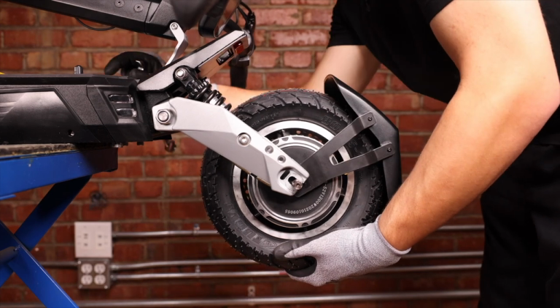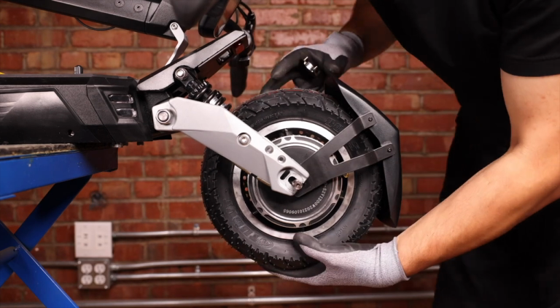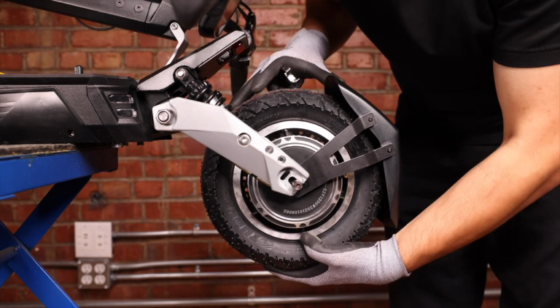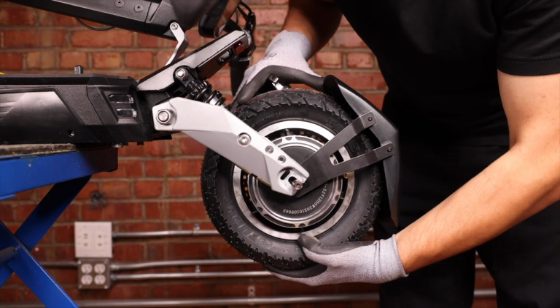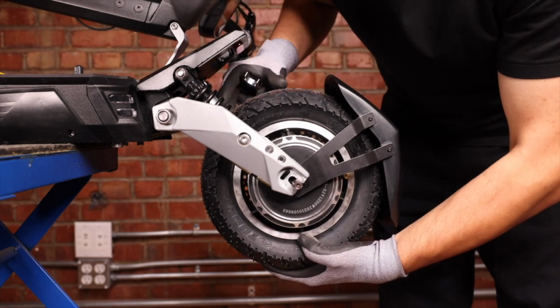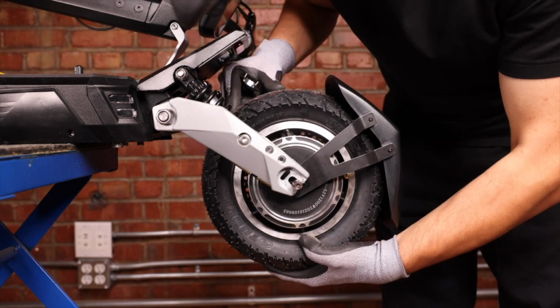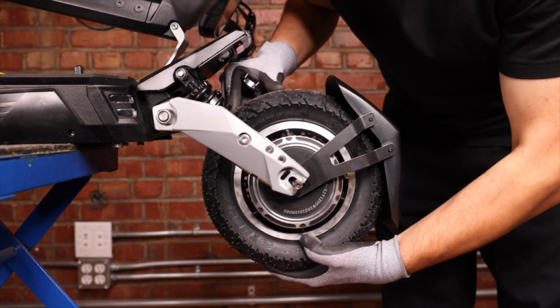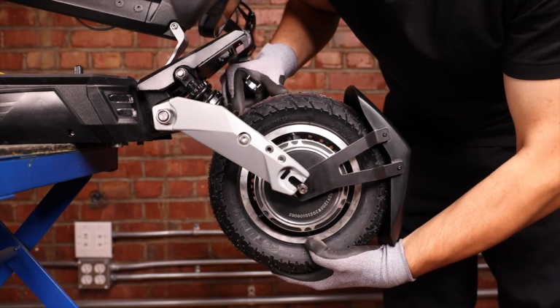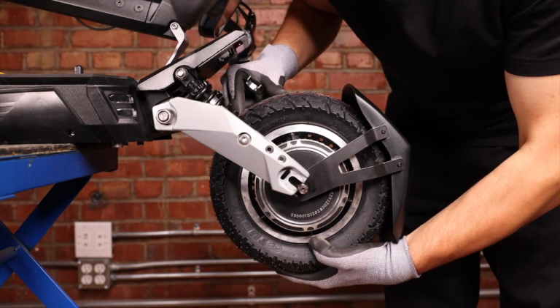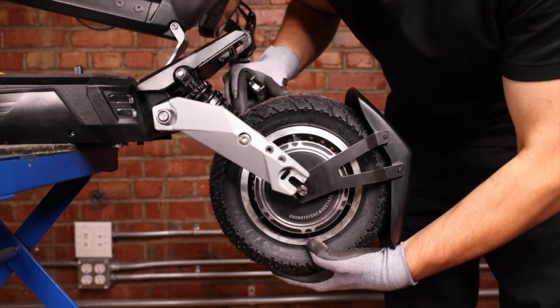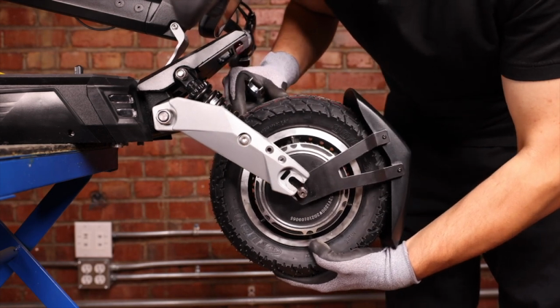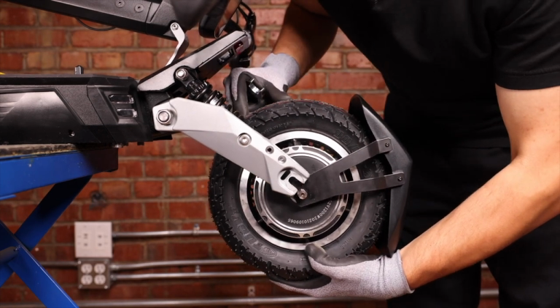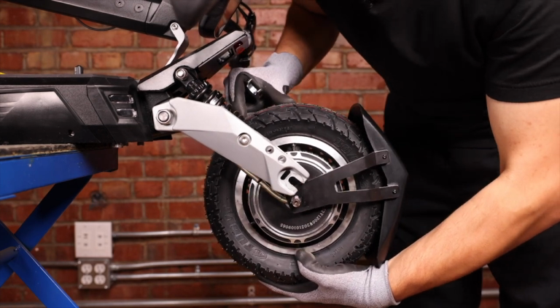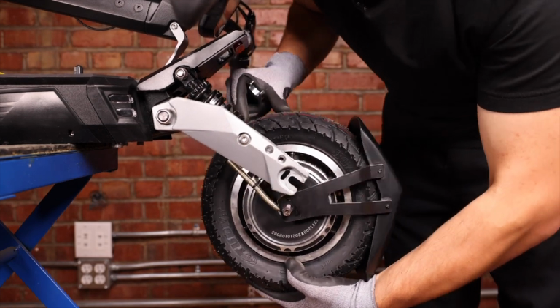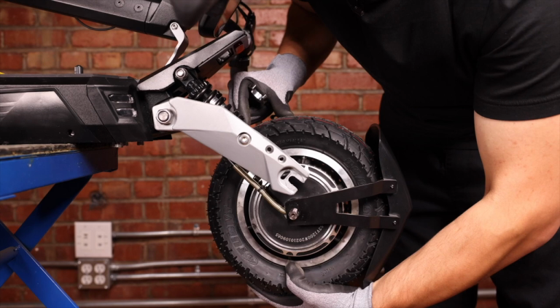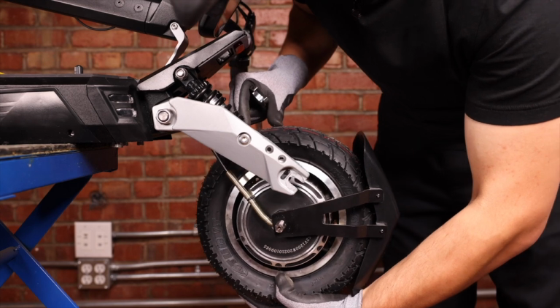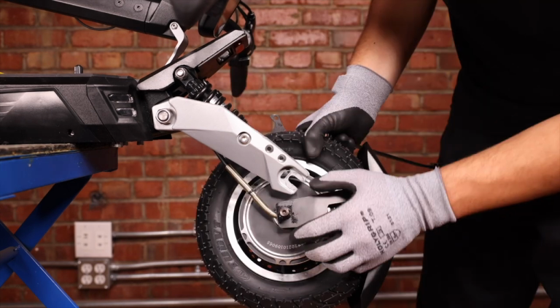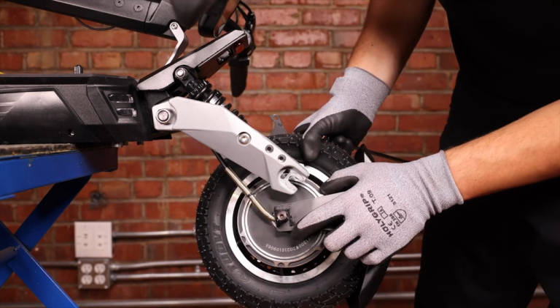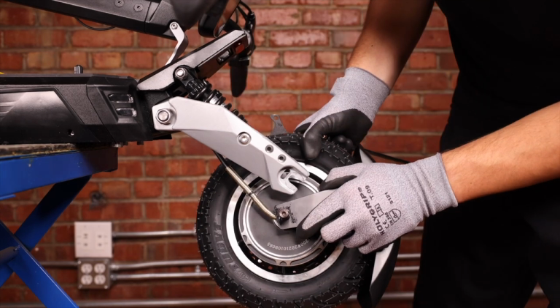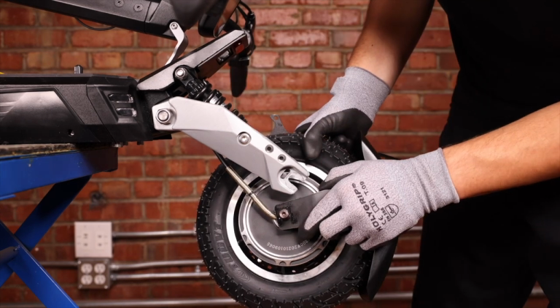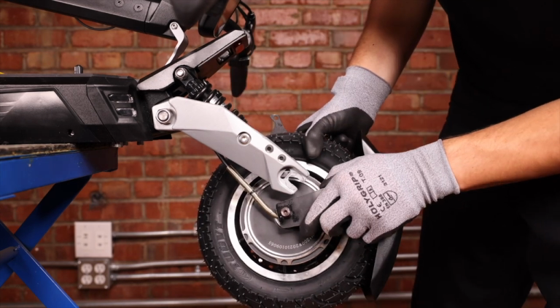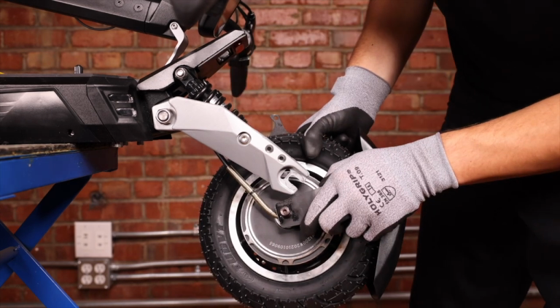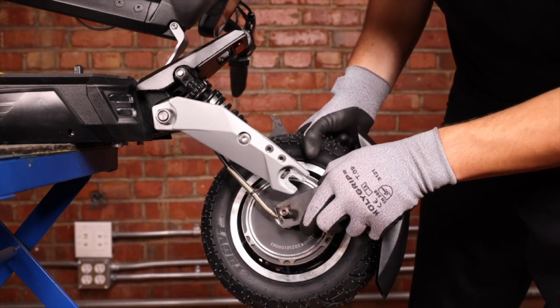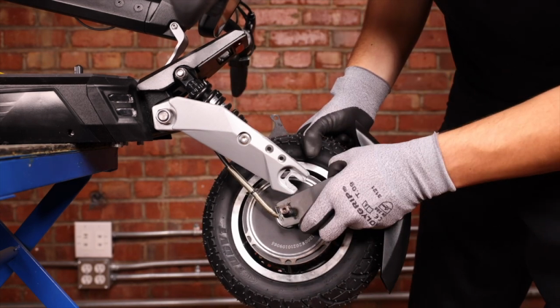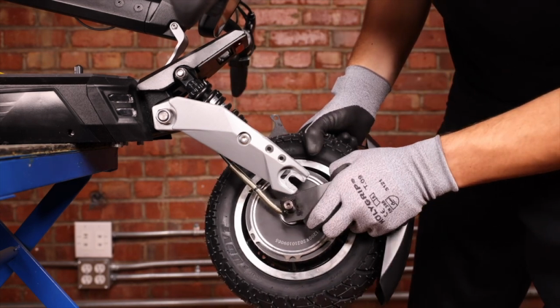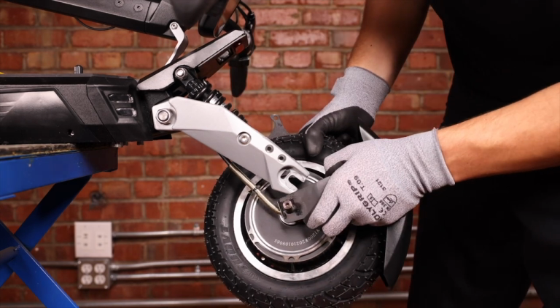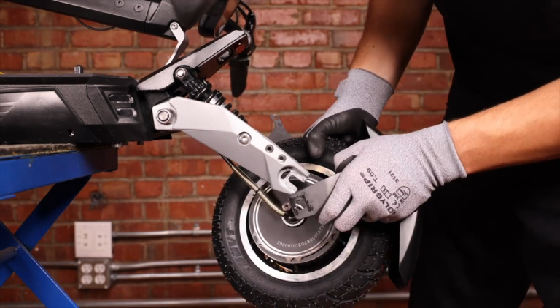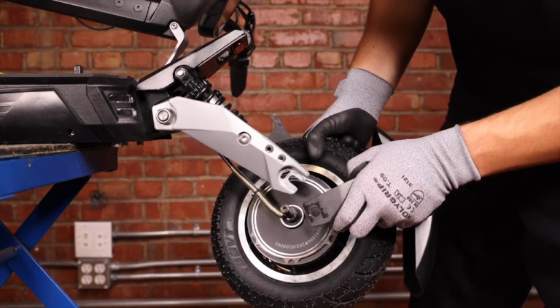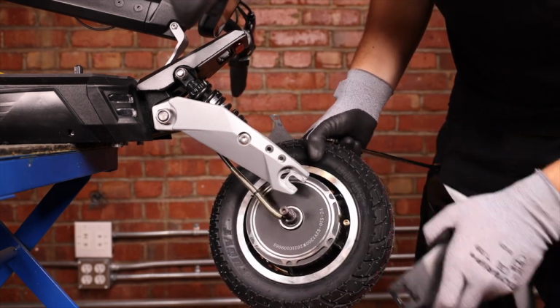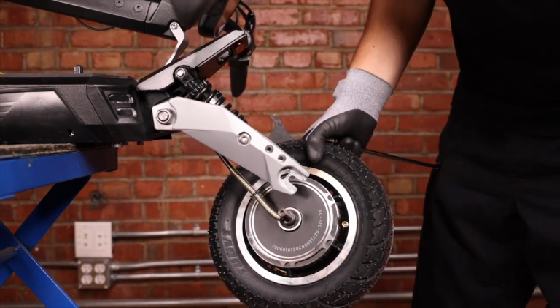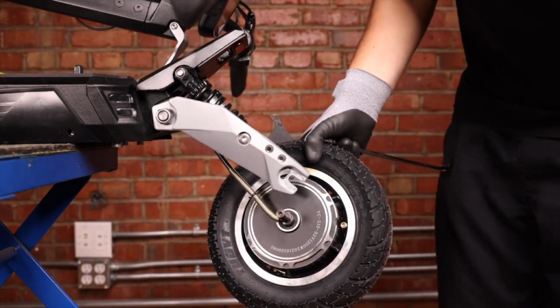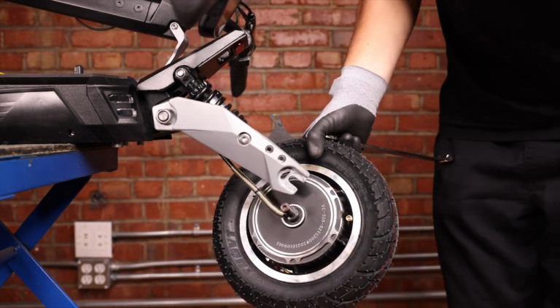We can now gently pull the wheel out. We can then remove our fender and put it to the side.